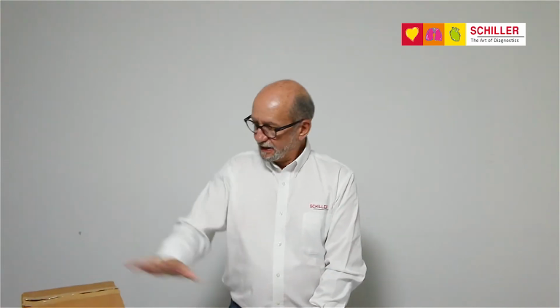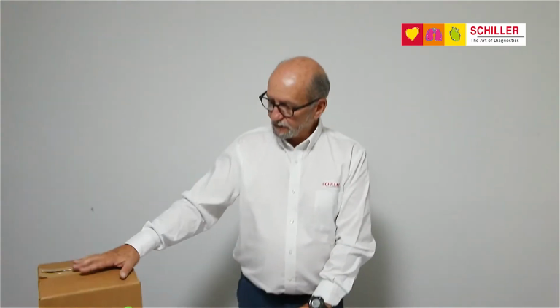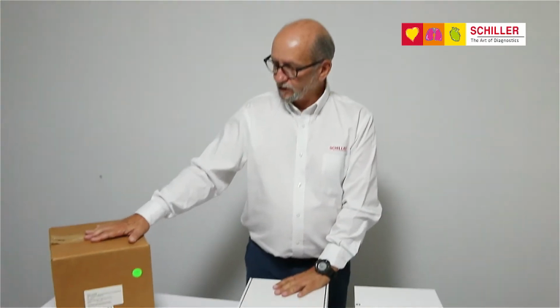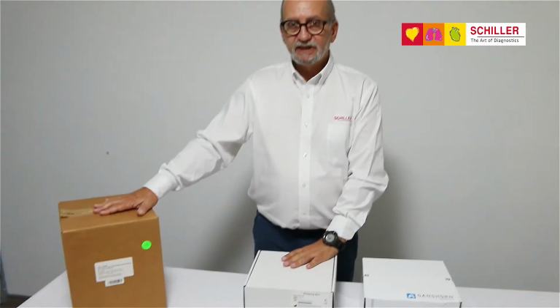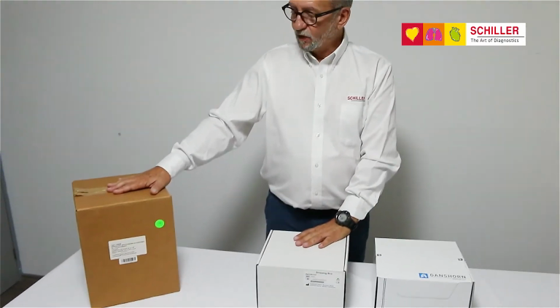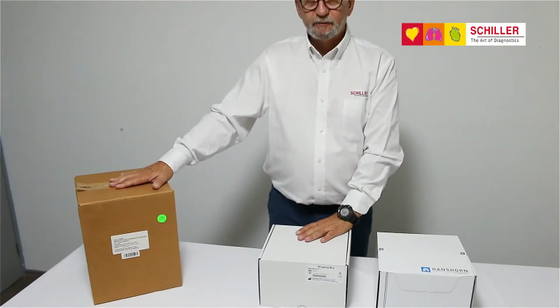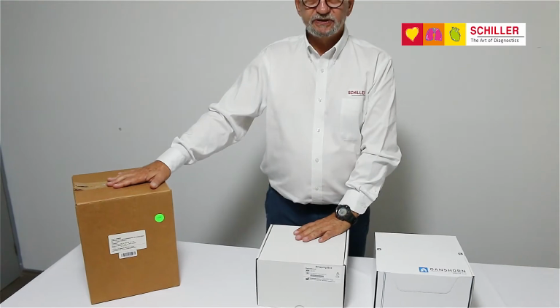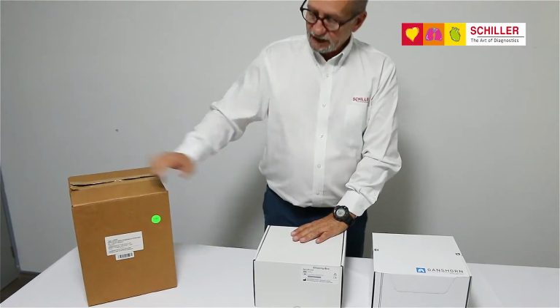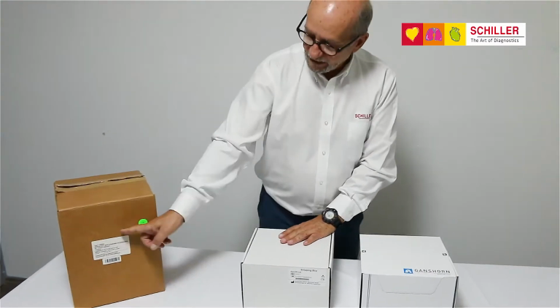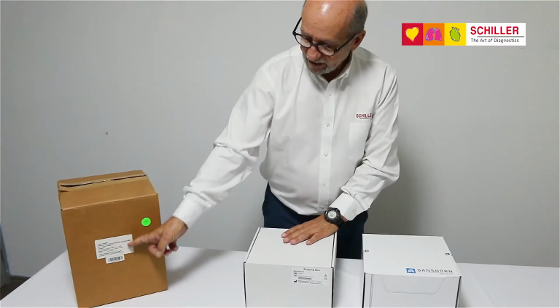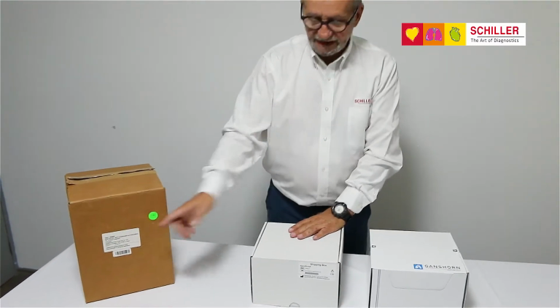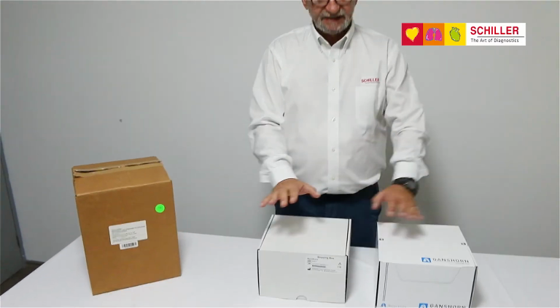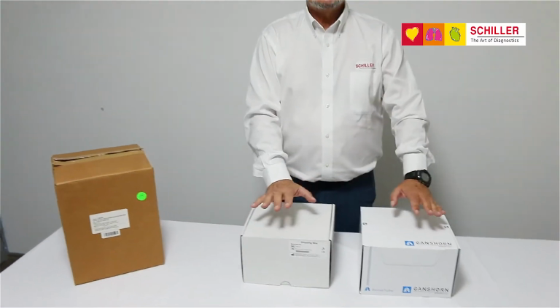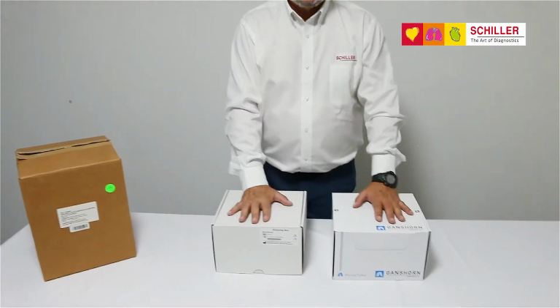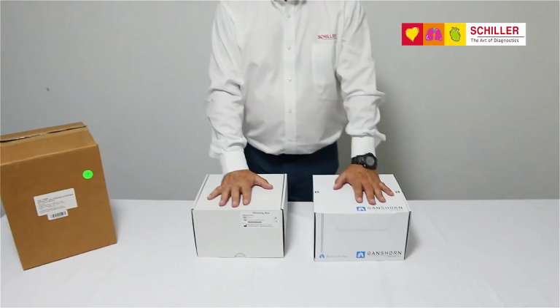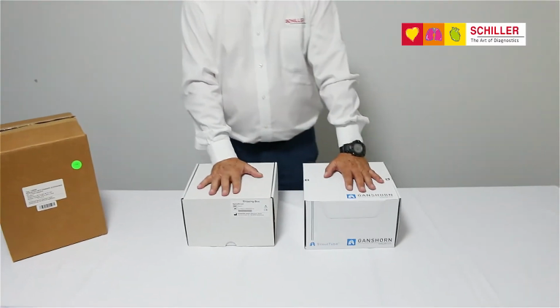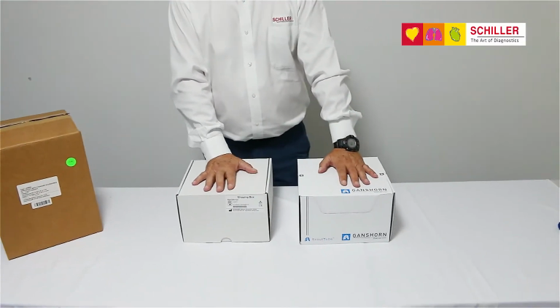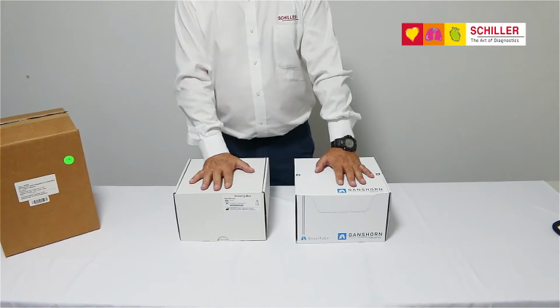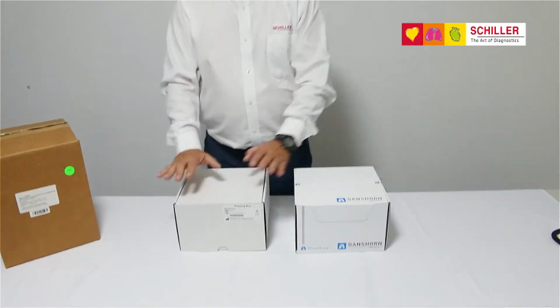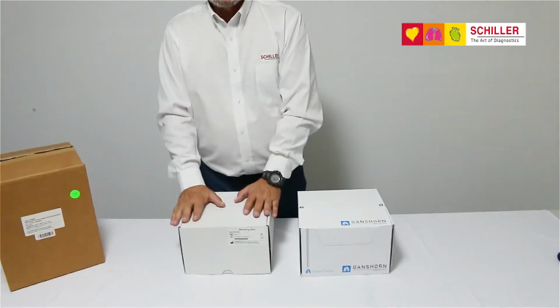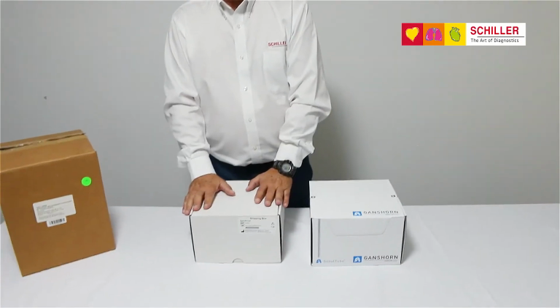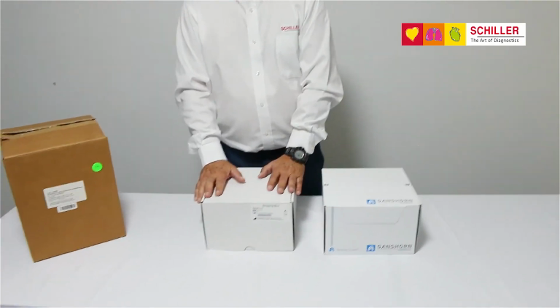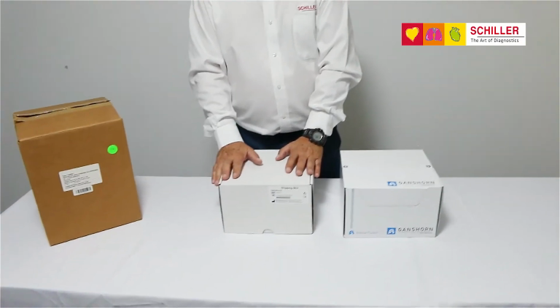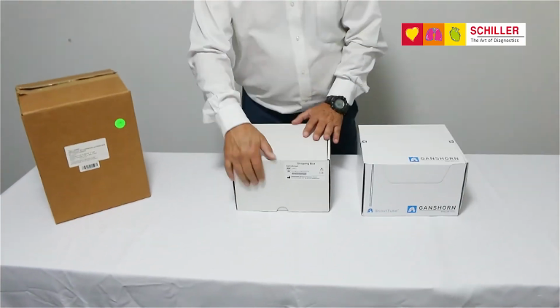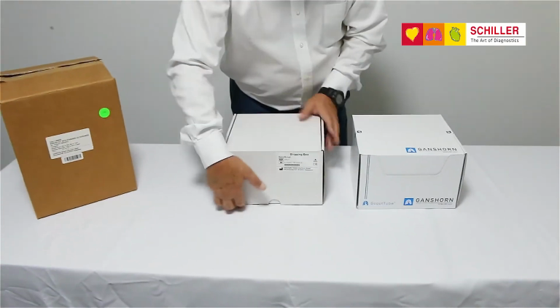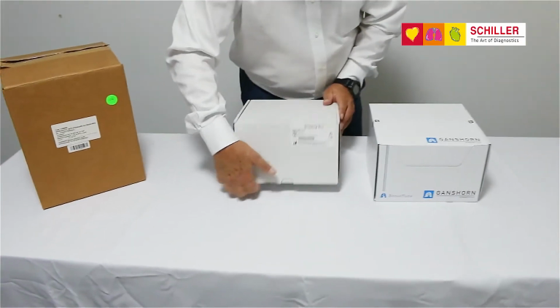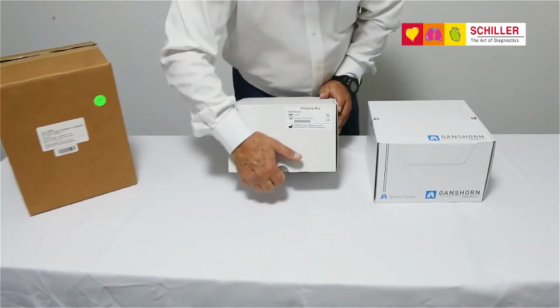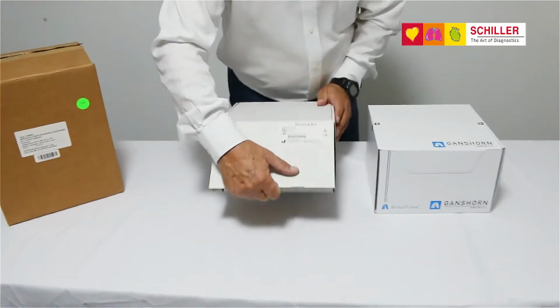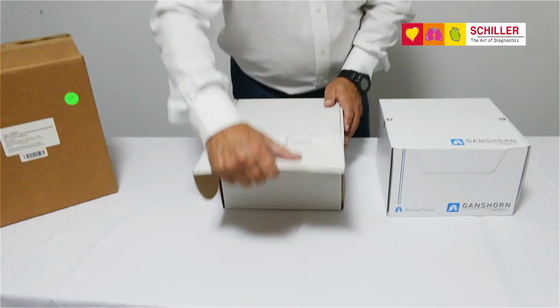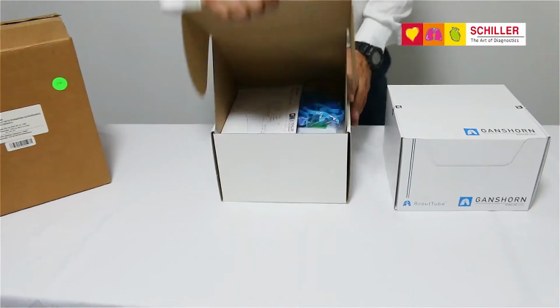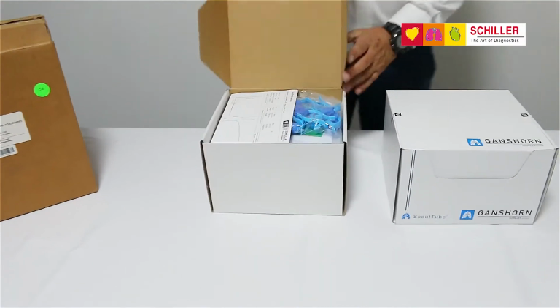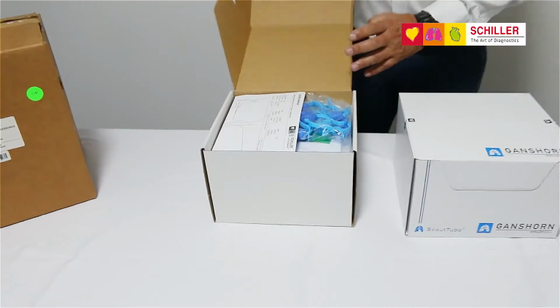The Spiroscout will come in one single box clearly marked with it, and inside there you will find two boxes. The first box, which would be on top, is the box that contains the actual Spiroscout.